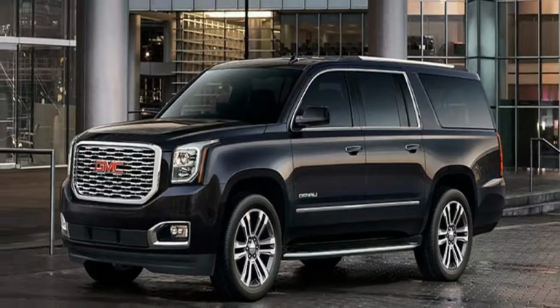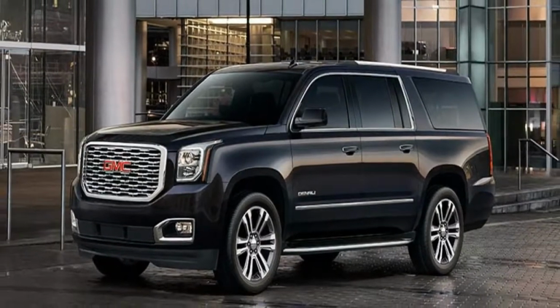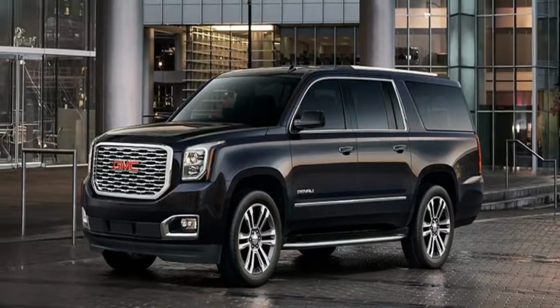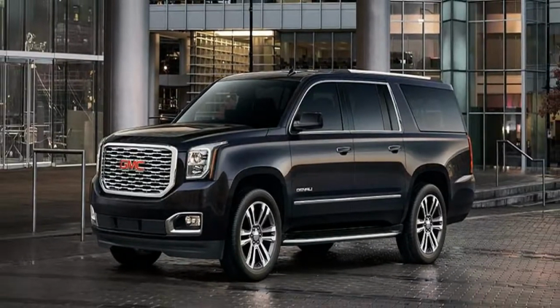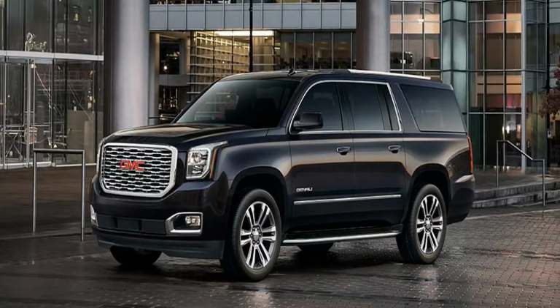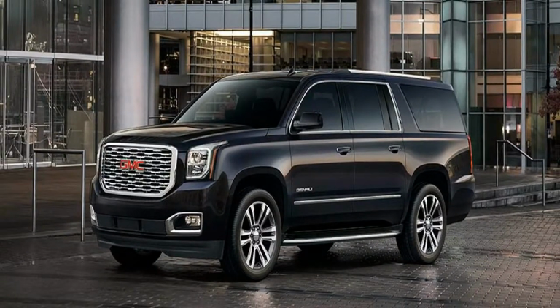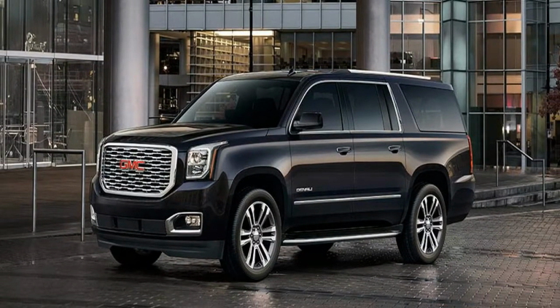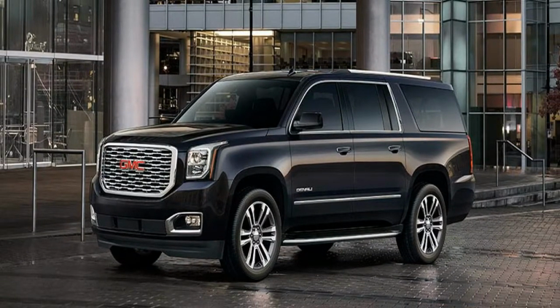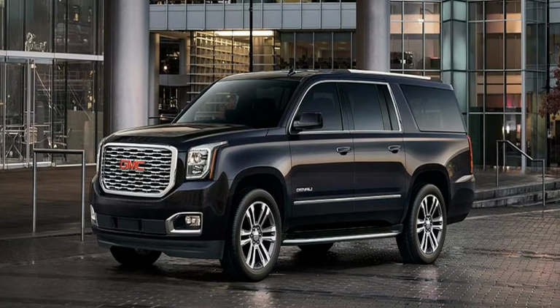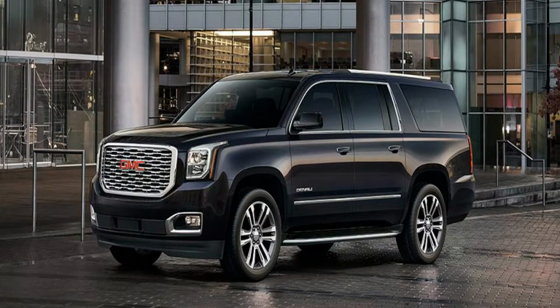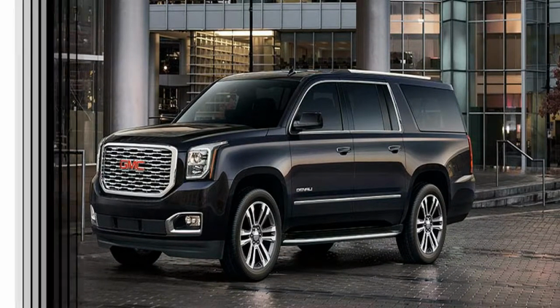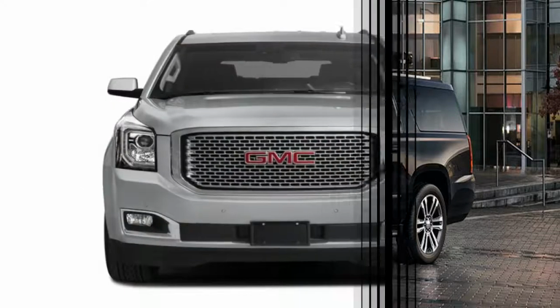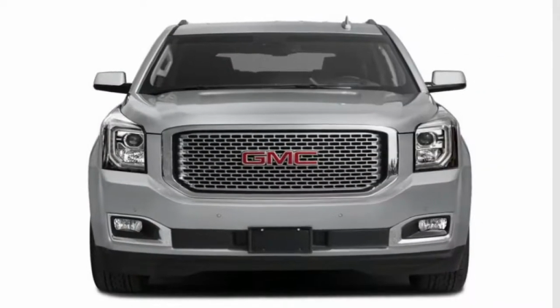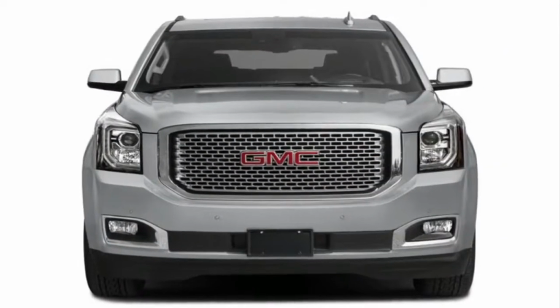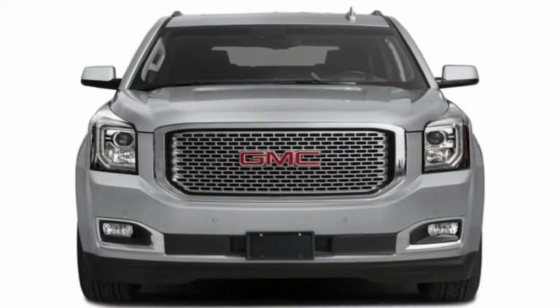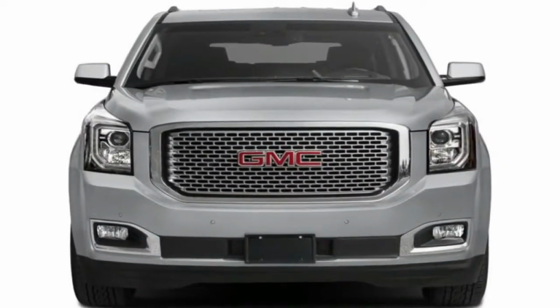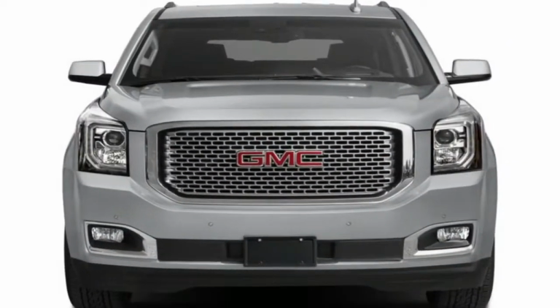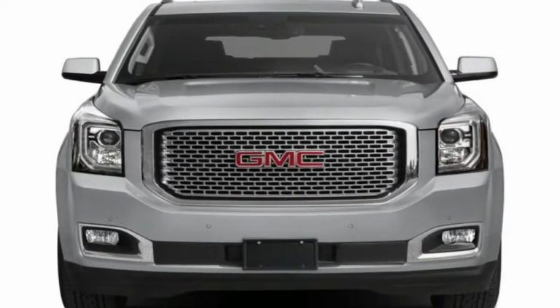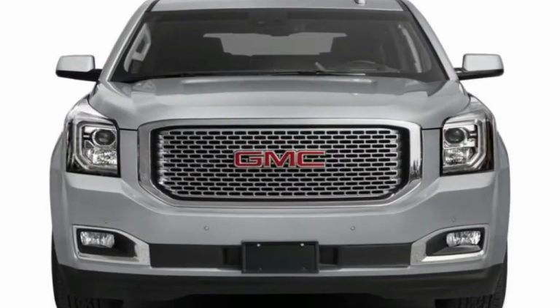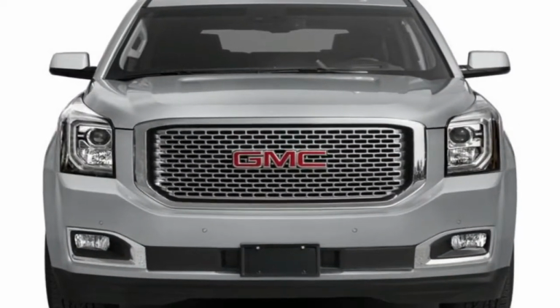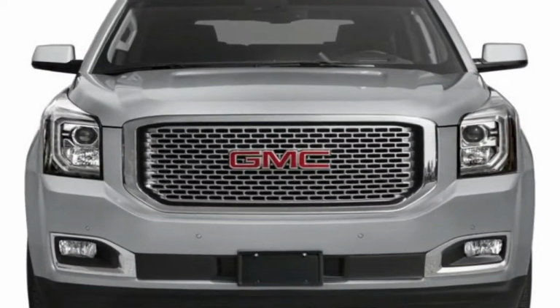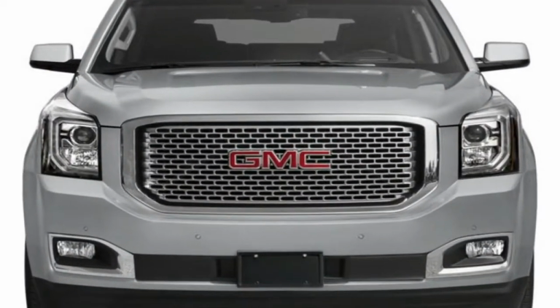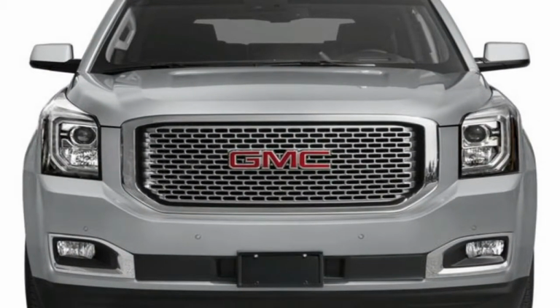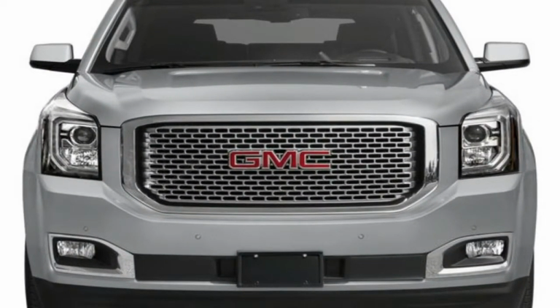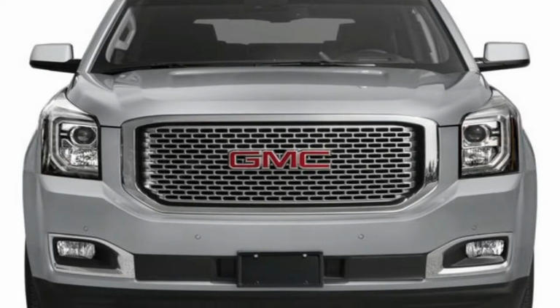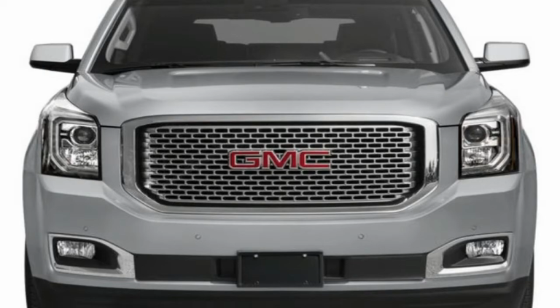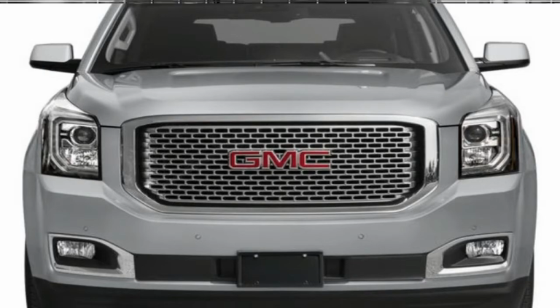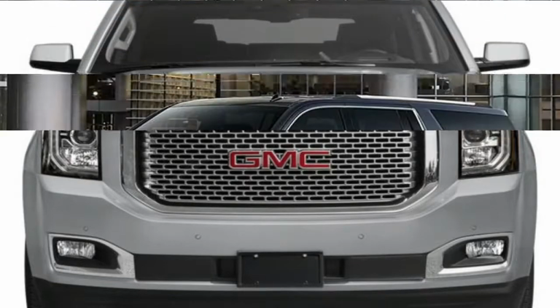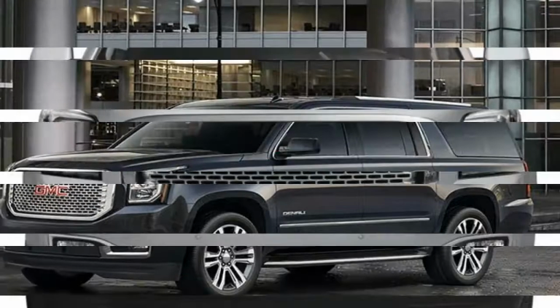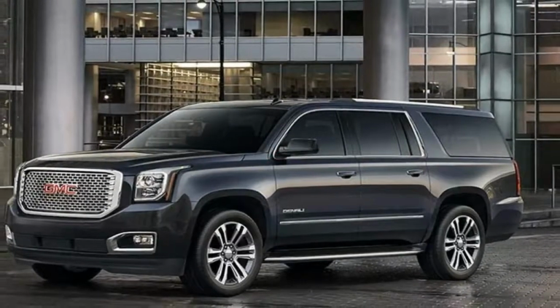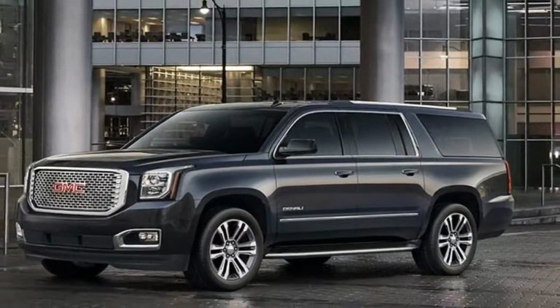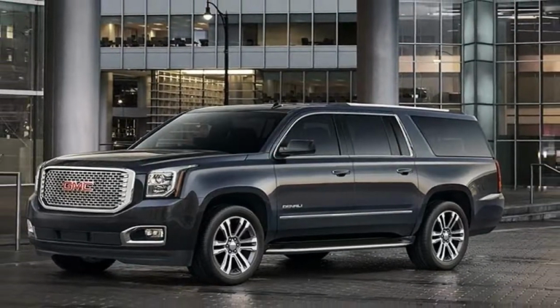The Yukon XL gets the same 16 city and 23 highway miles per gallon for rear-drive models as the standard Yukon, but opting for 4-wheel-drive drops those numbers to 15 city and 22 highway miles per gallon.